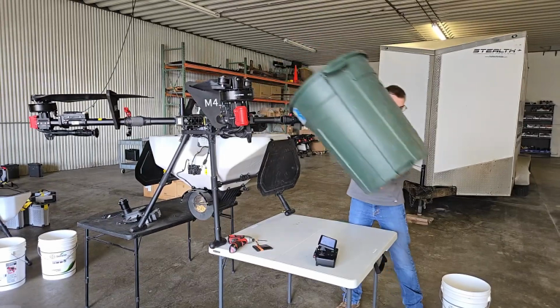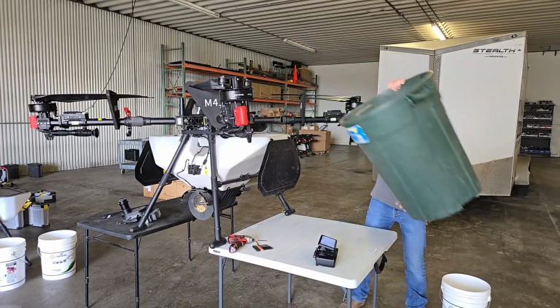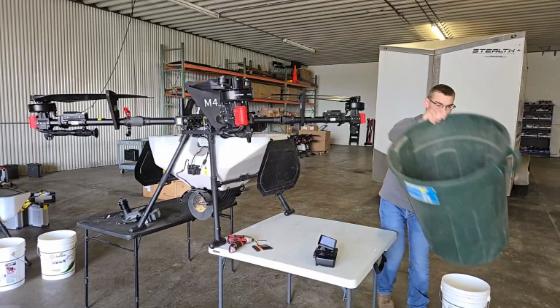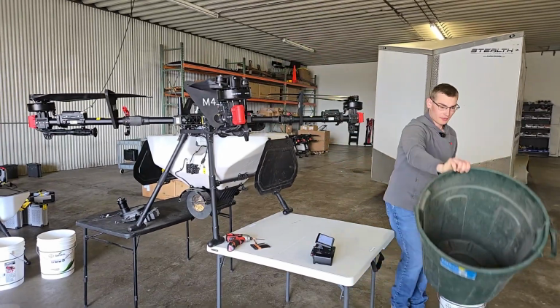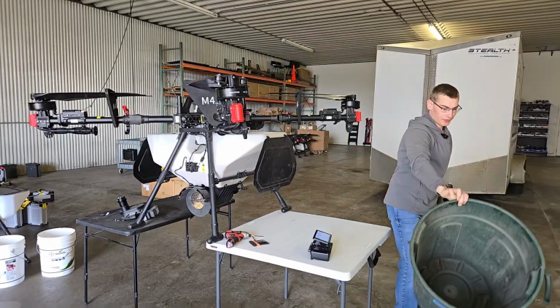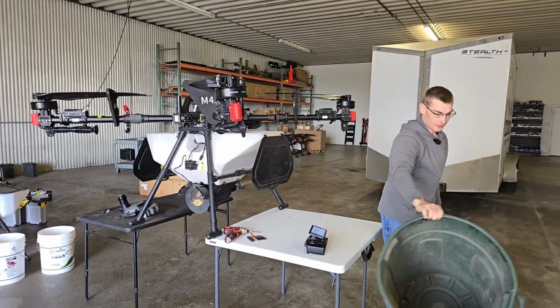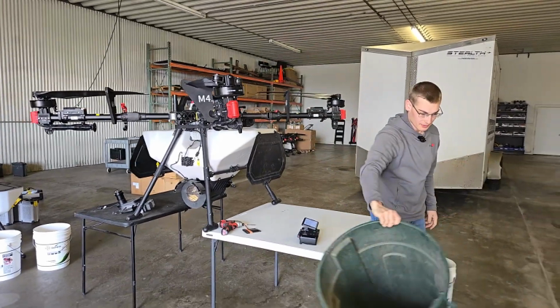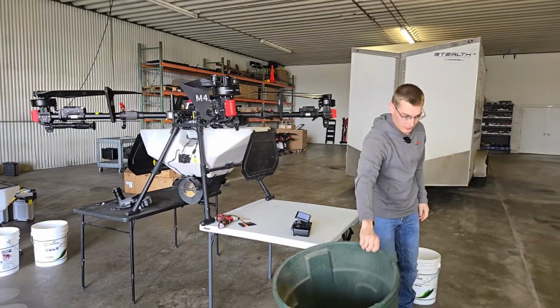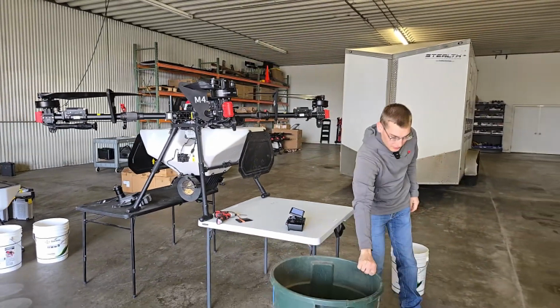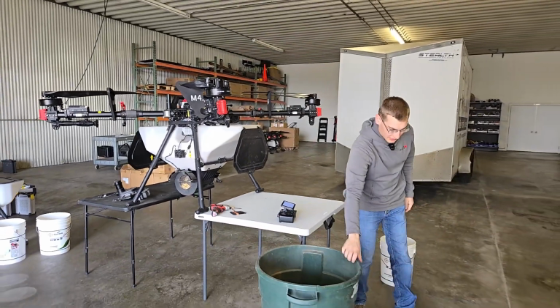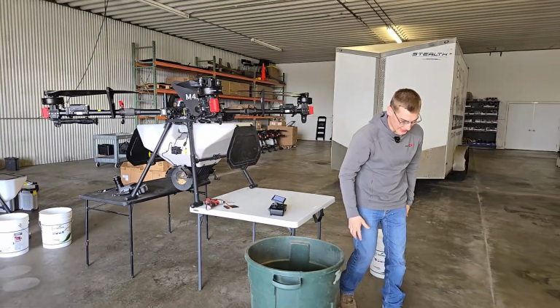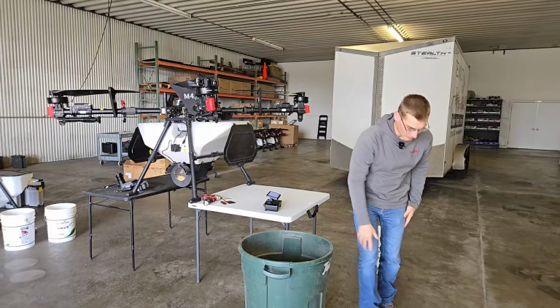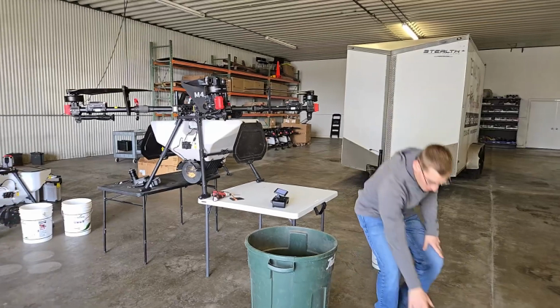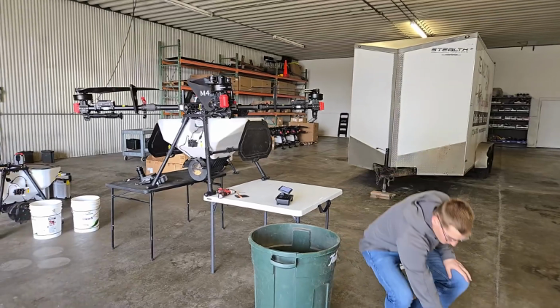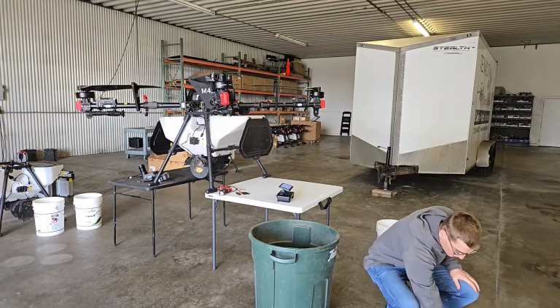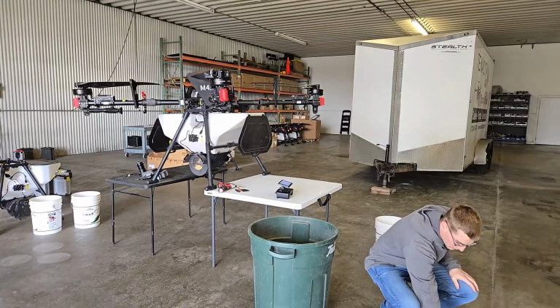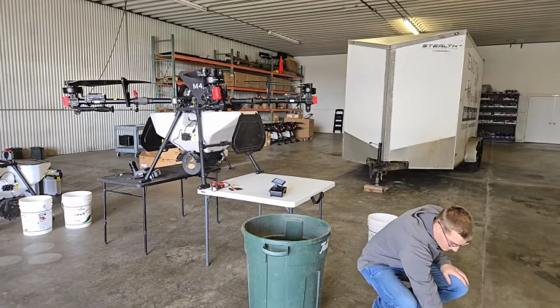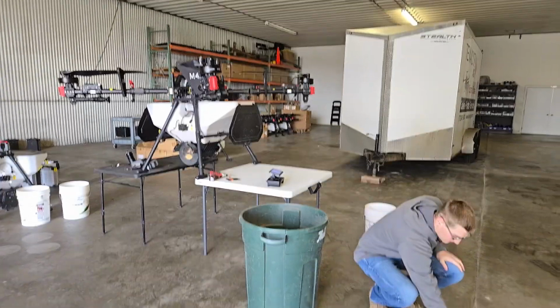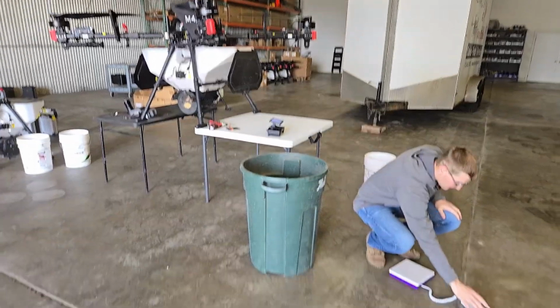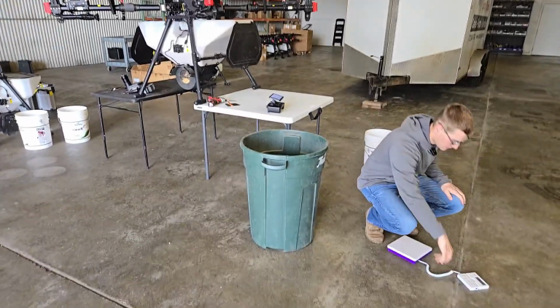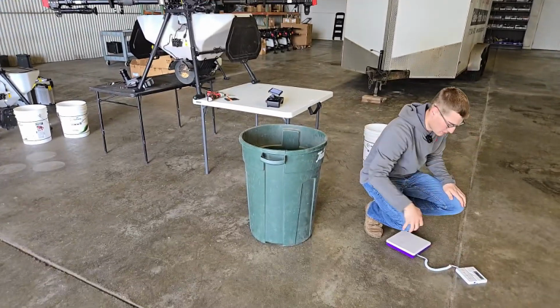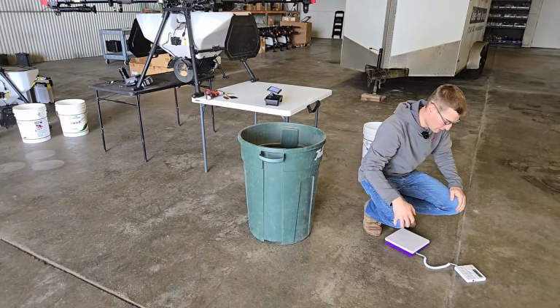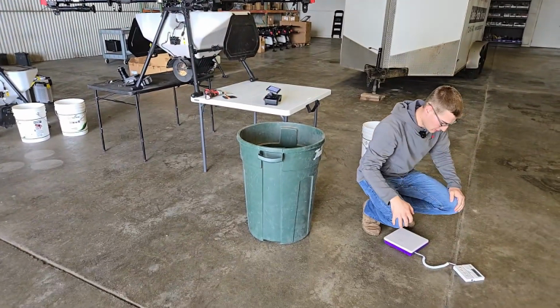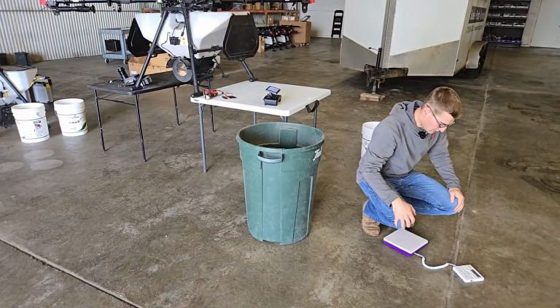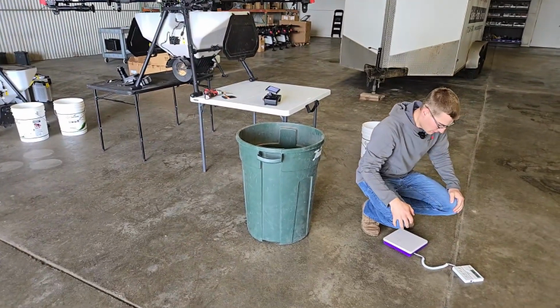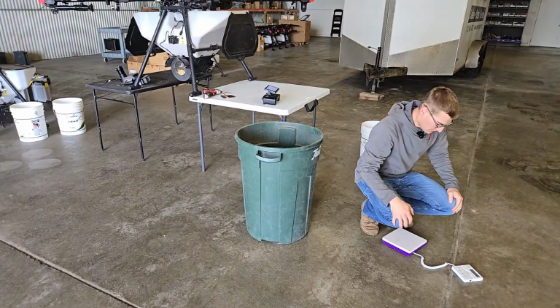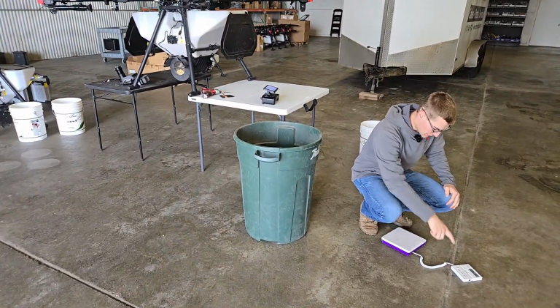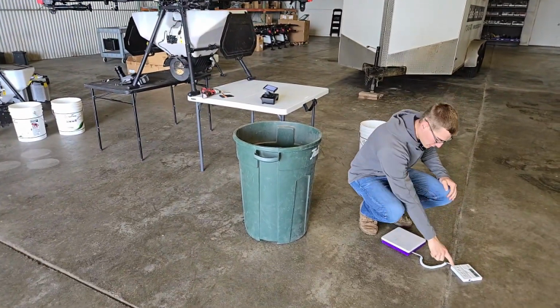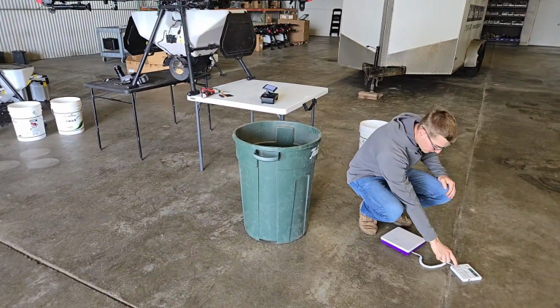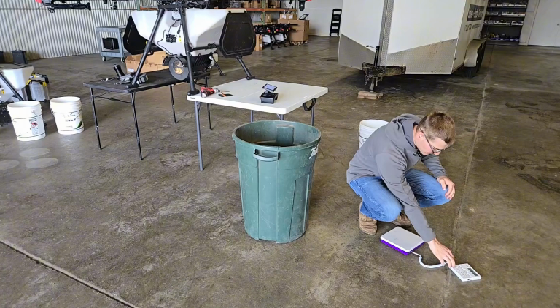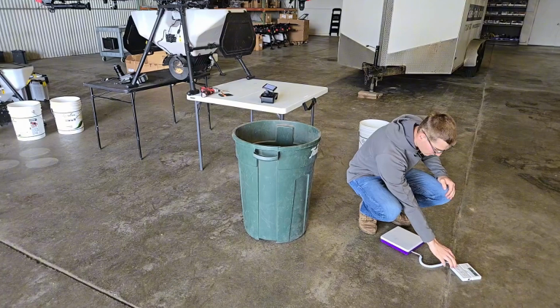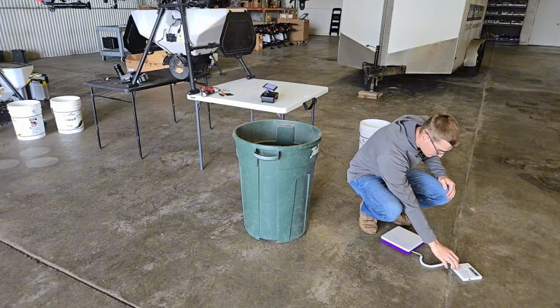Then we're going to tare out the container. Make sure your scale is set to grams.